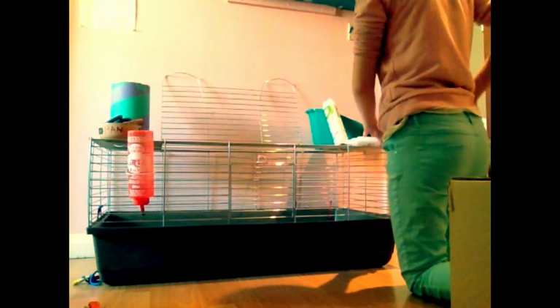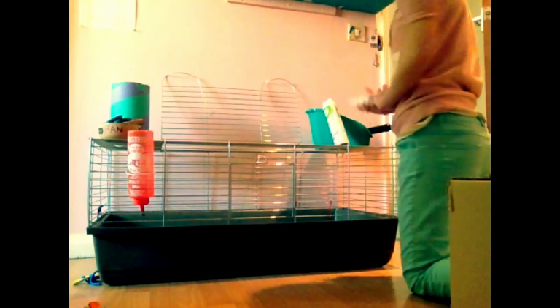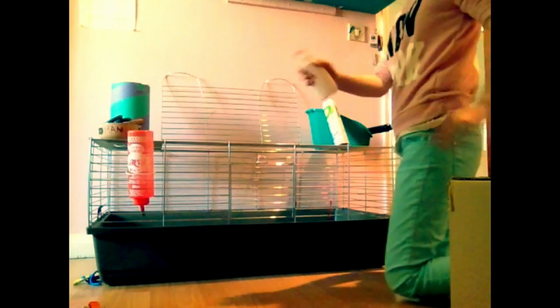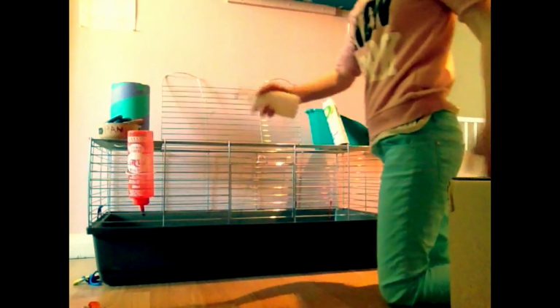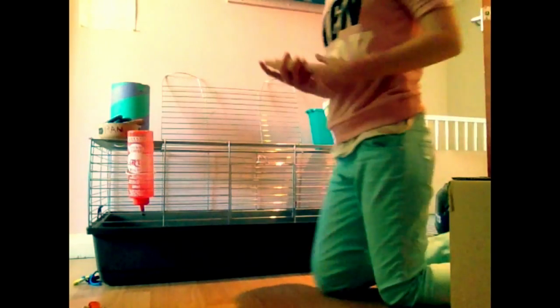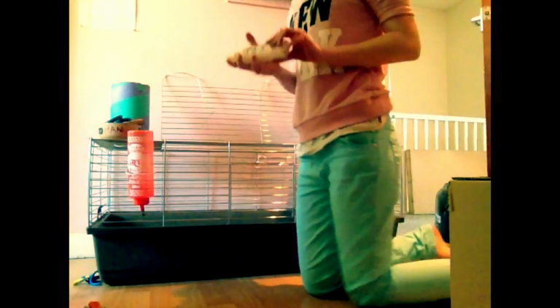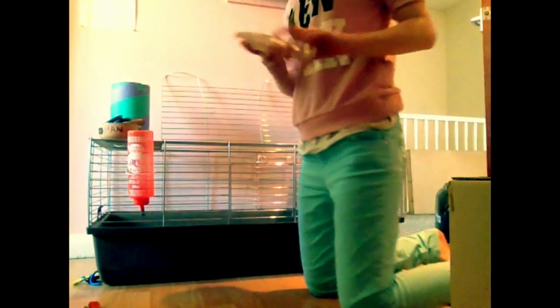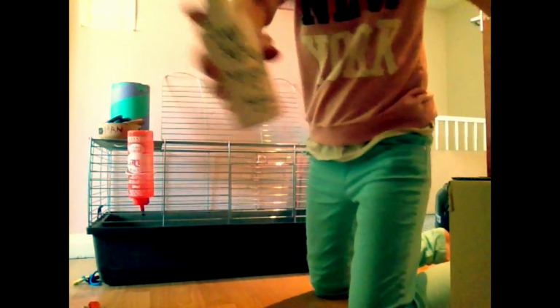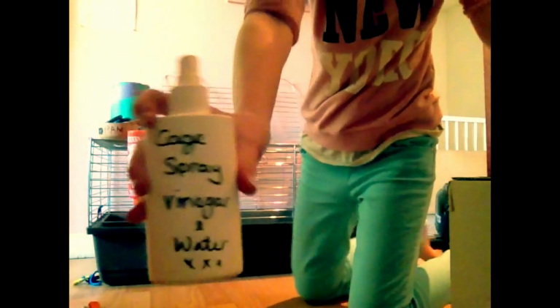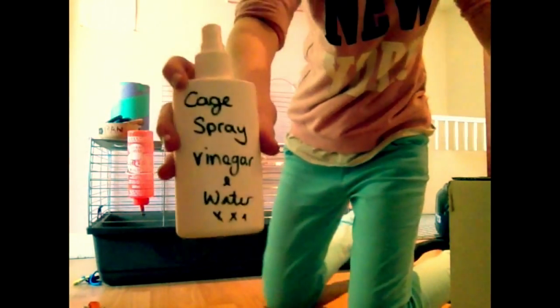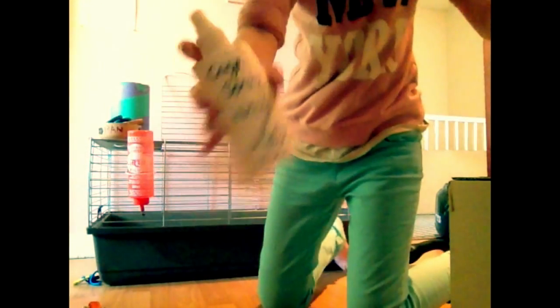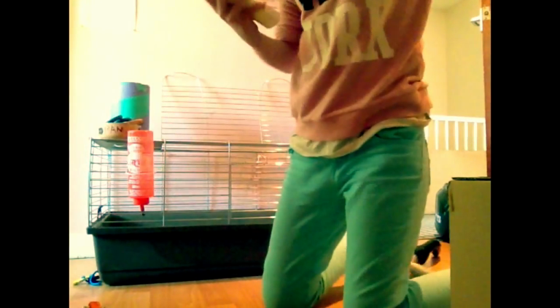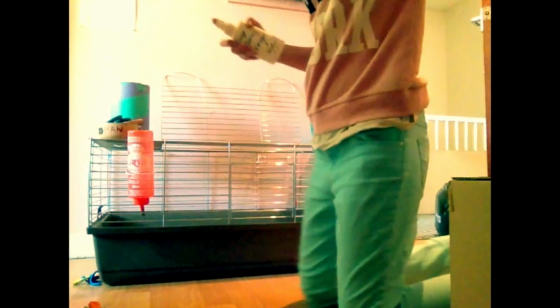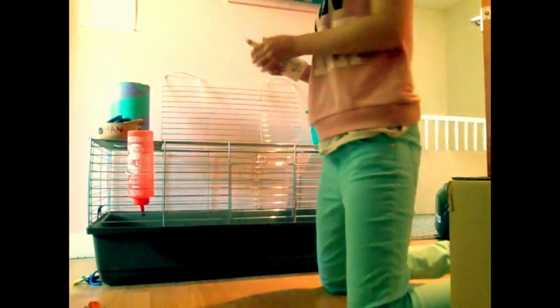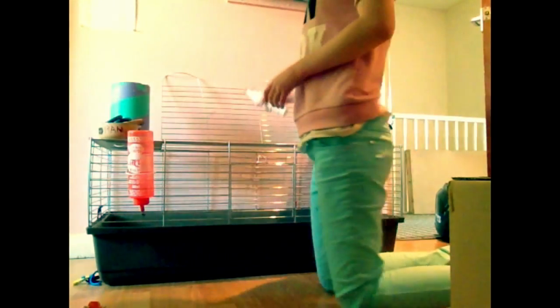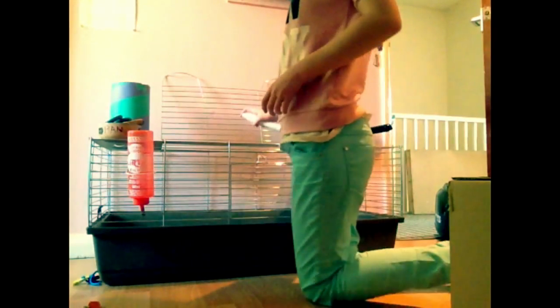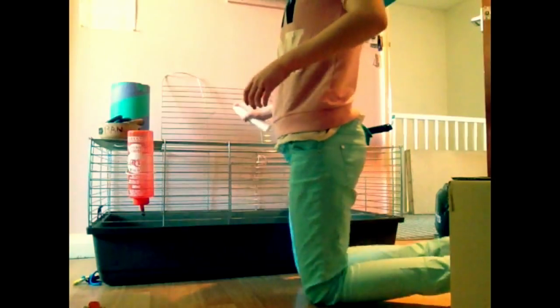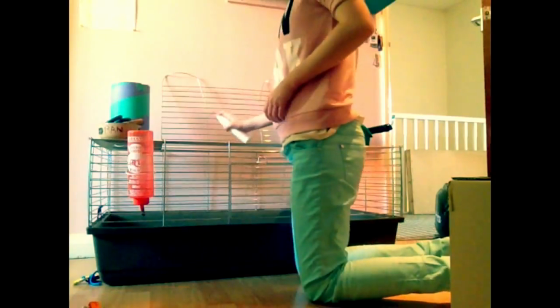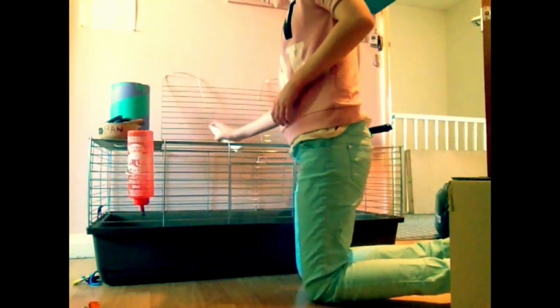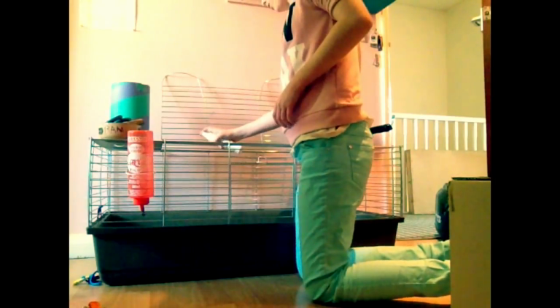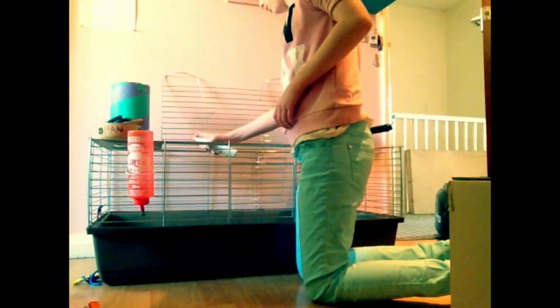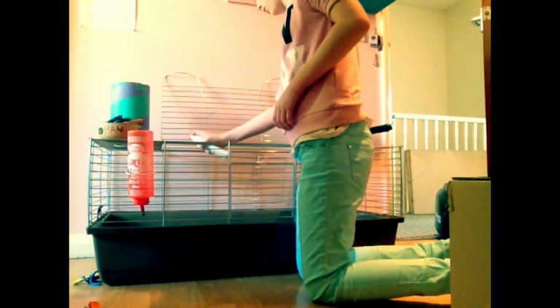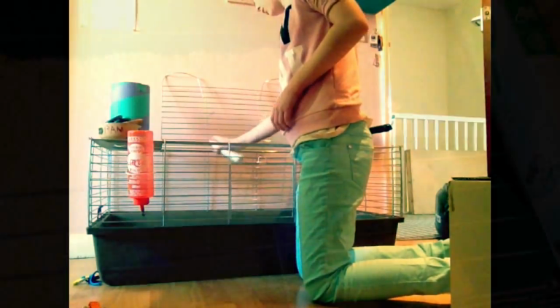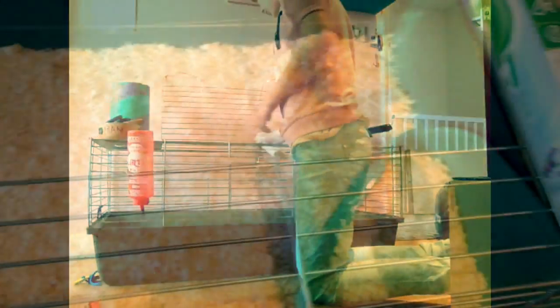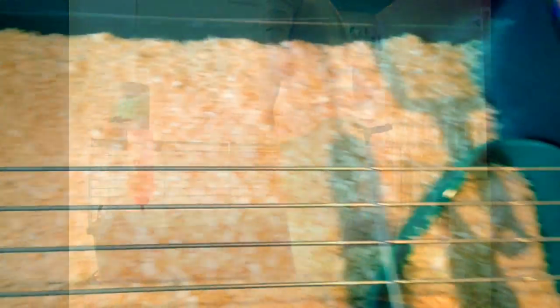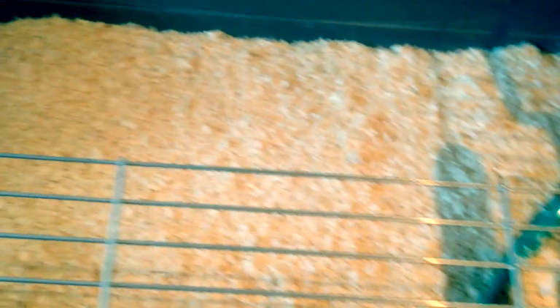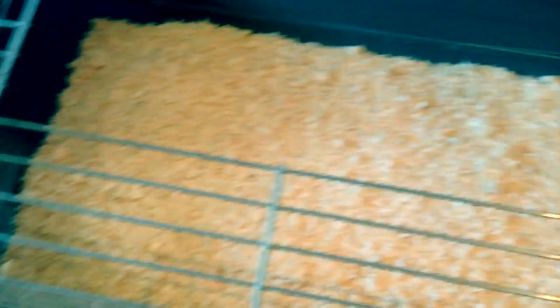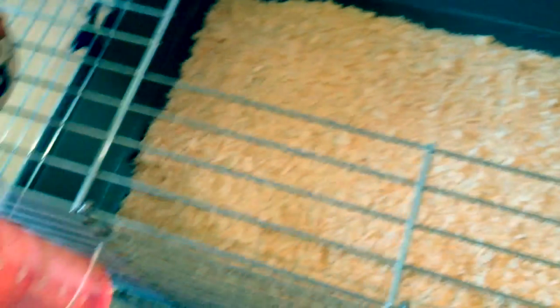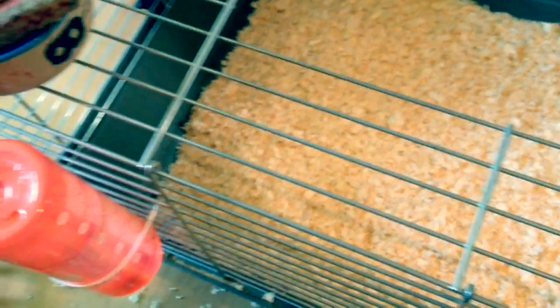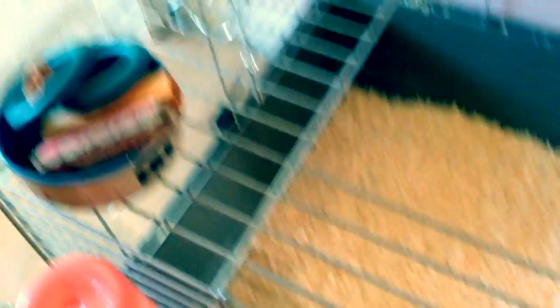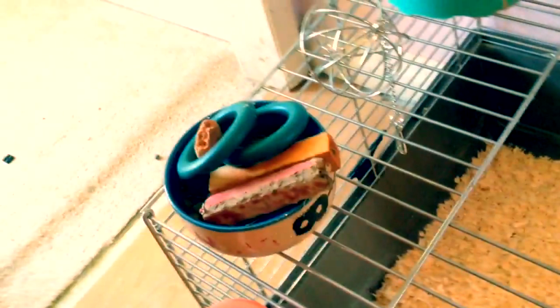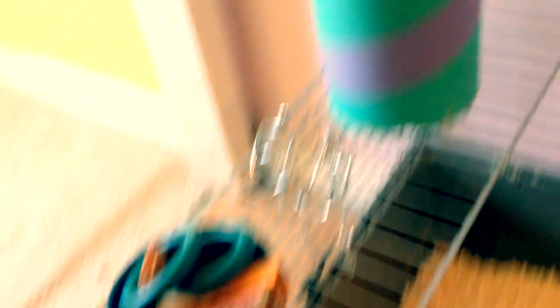I used a water and vinegar solution to clean out the bottom of his cage so that all the germs were gone. This is Bandit's cage with all the sawdust in it.